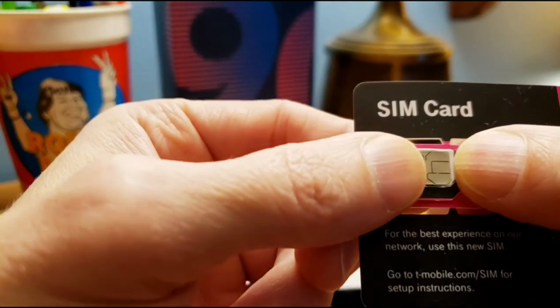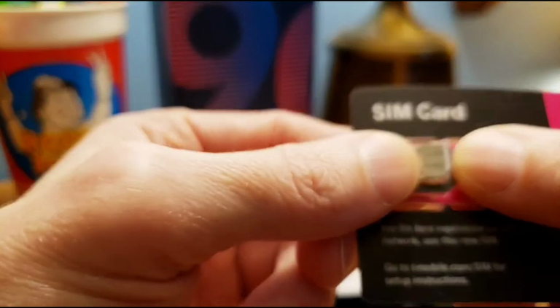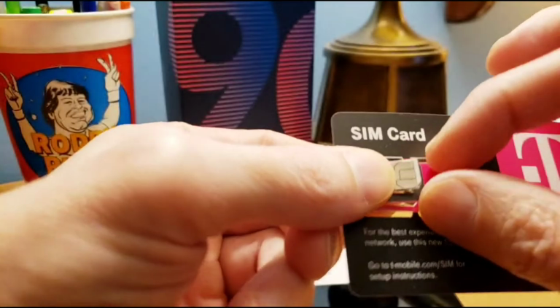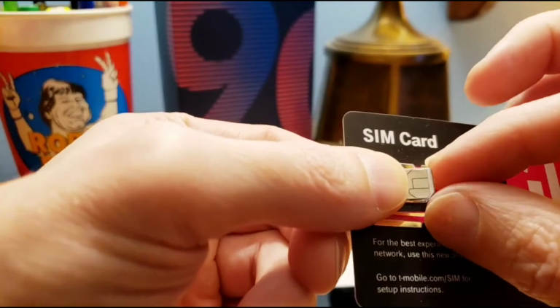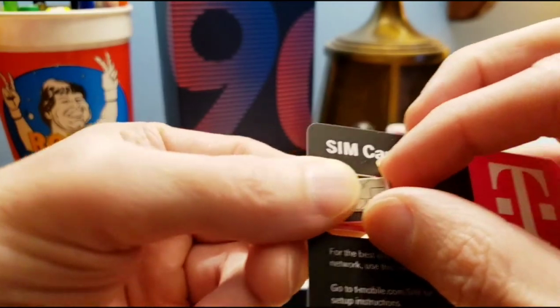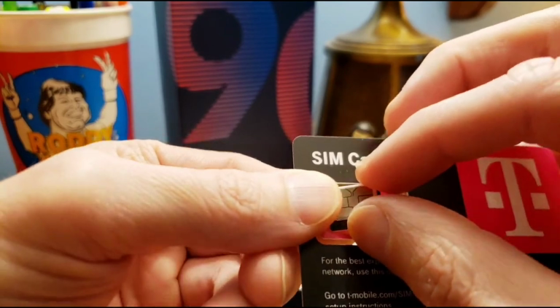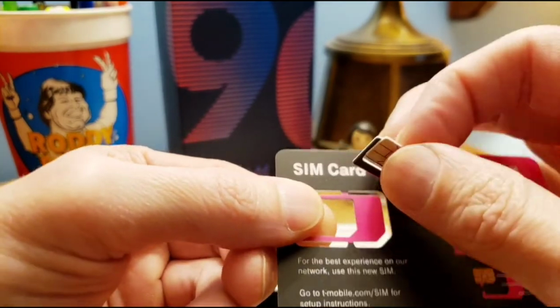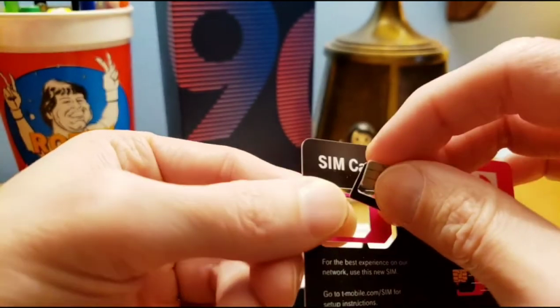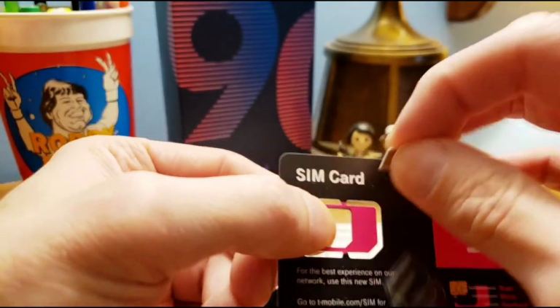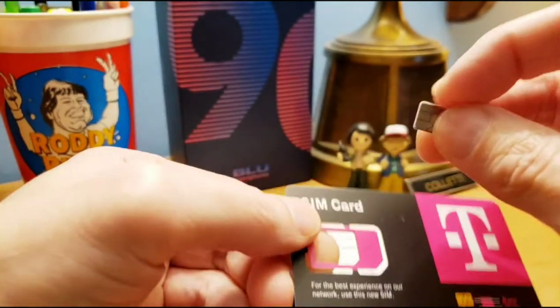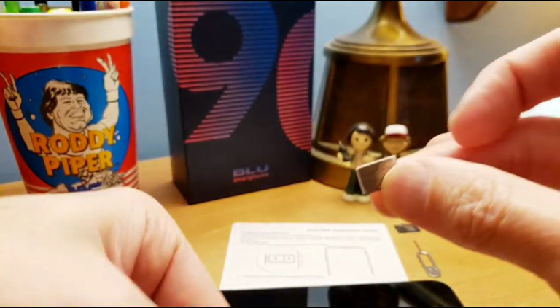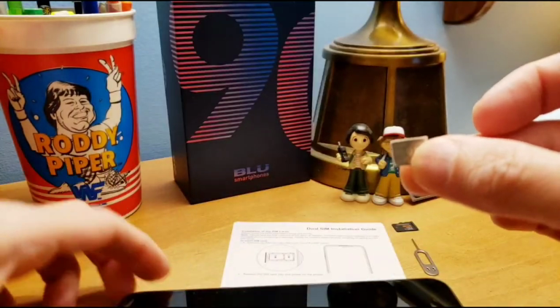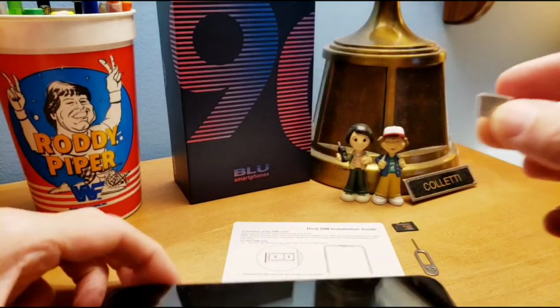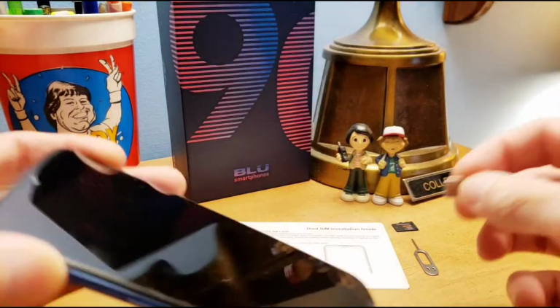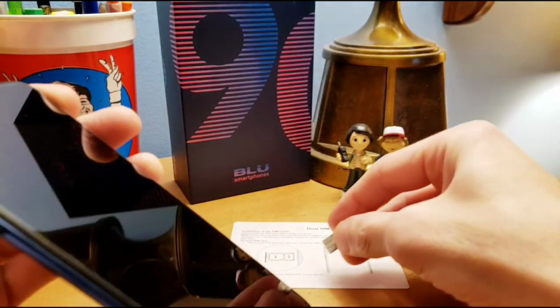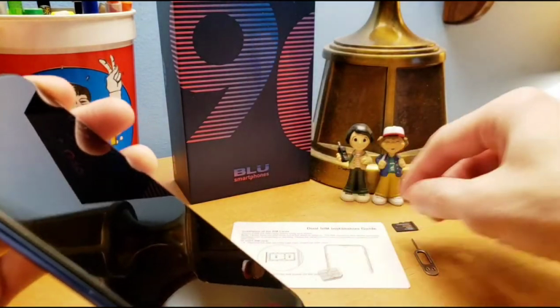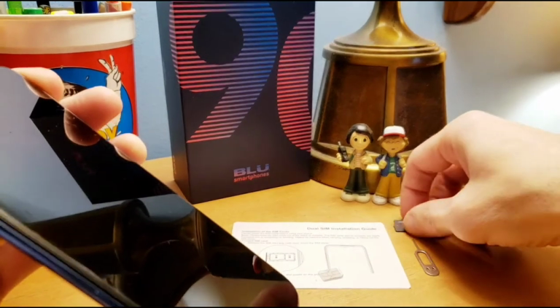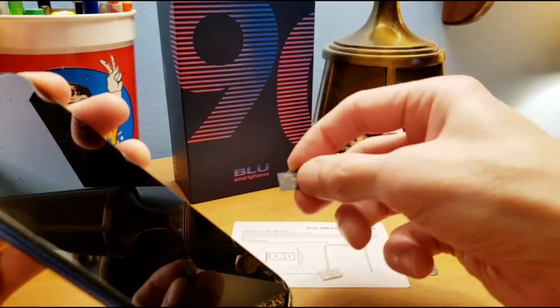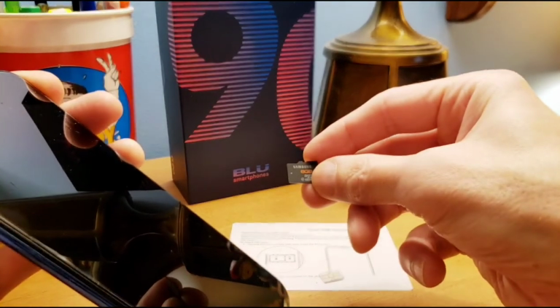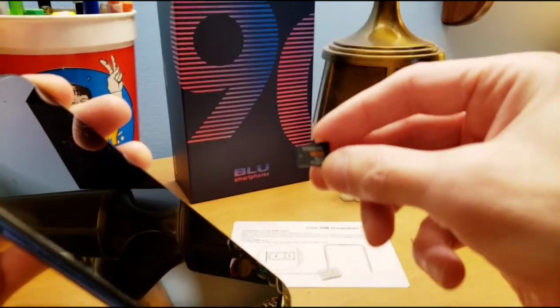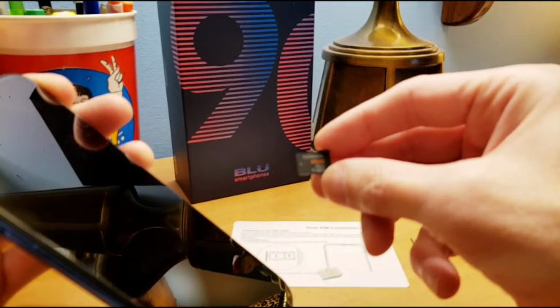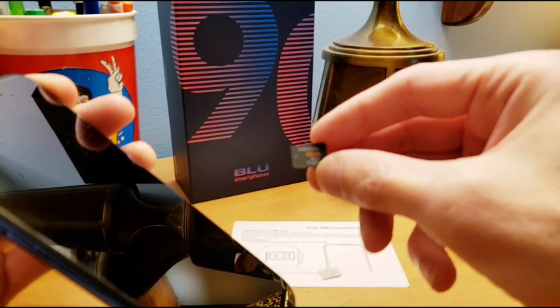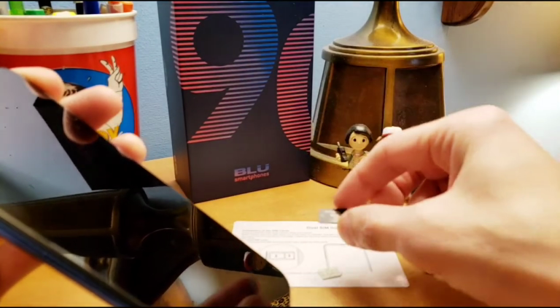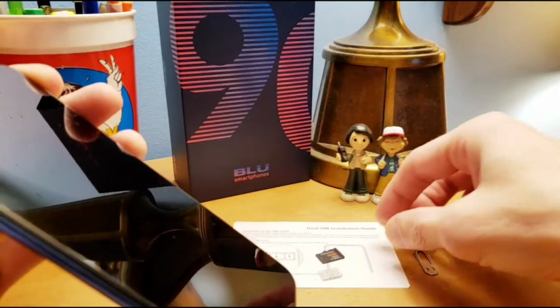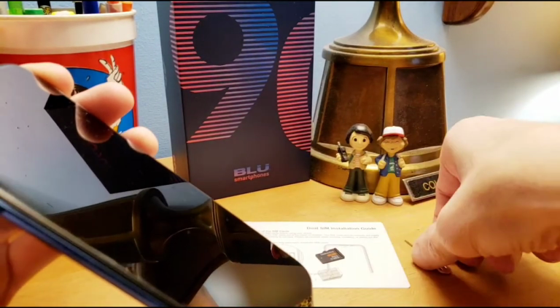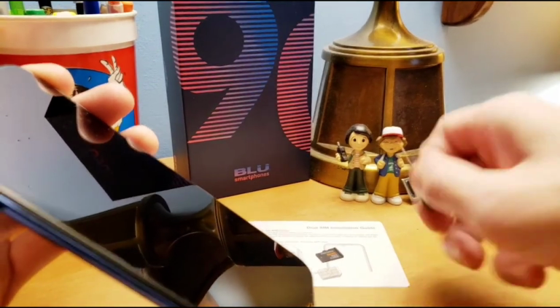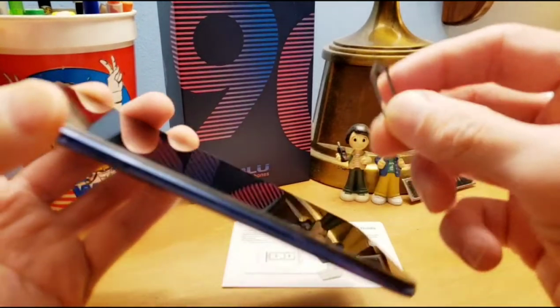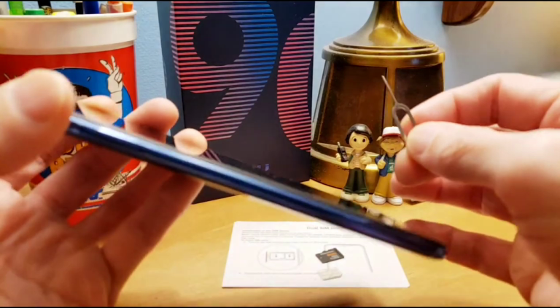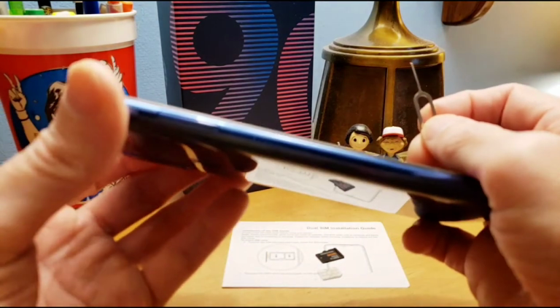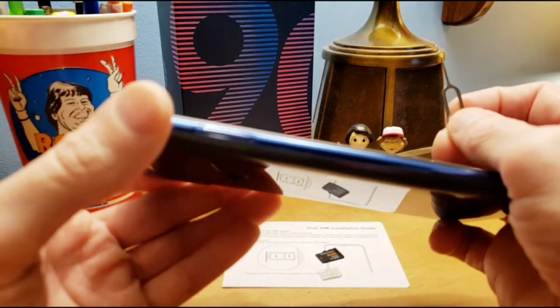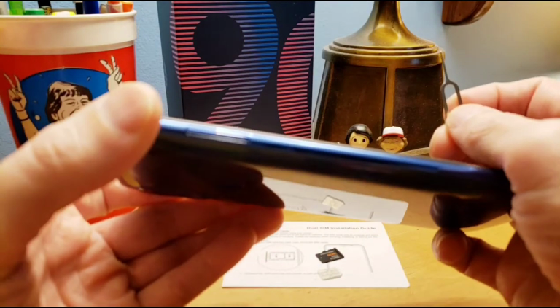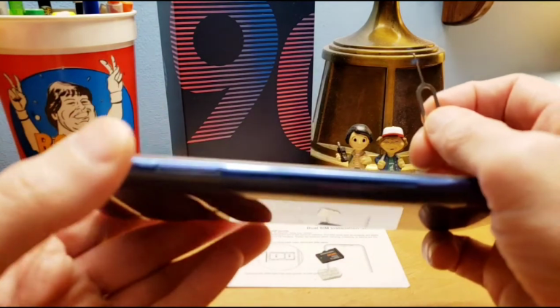You're just gonna pop out the very middle insert, like so. That's all you need. And then we got the micro SD card to add some more storage — it comes with a key to pop things out.